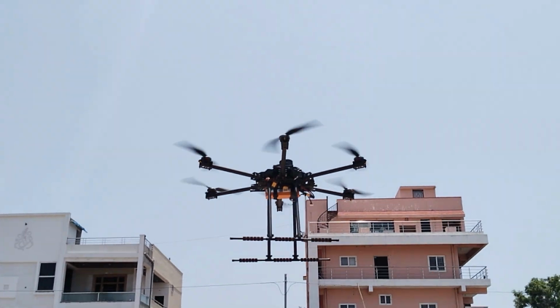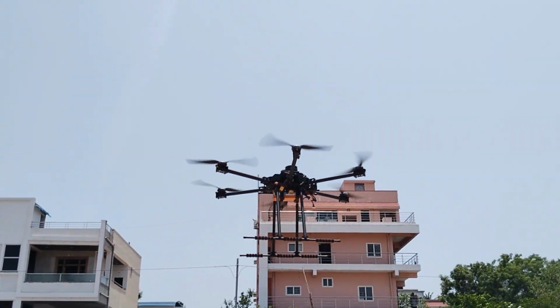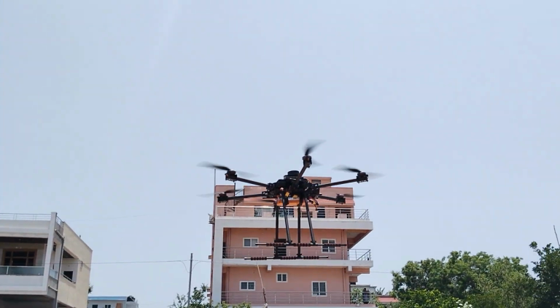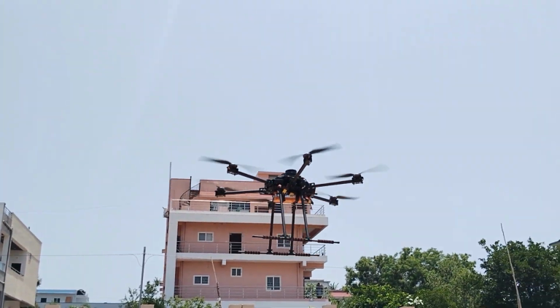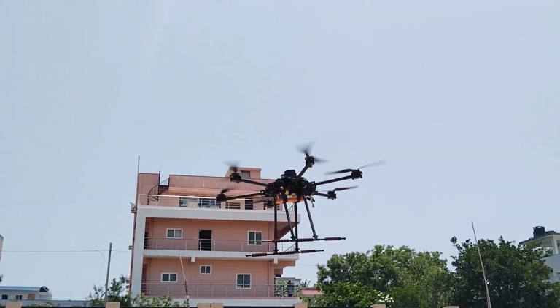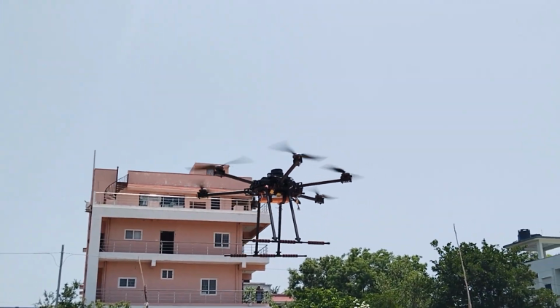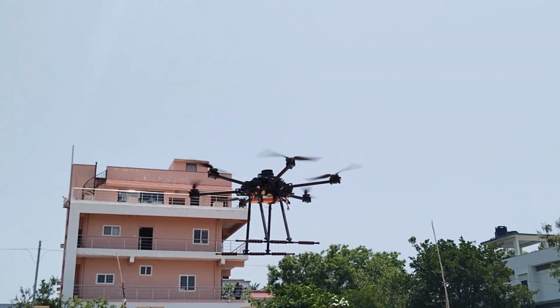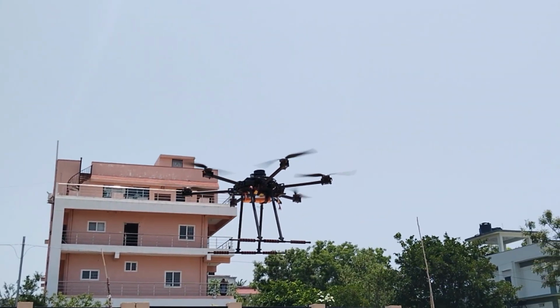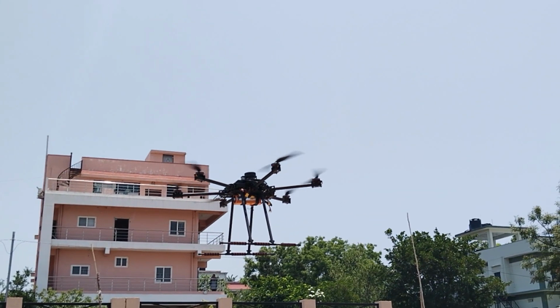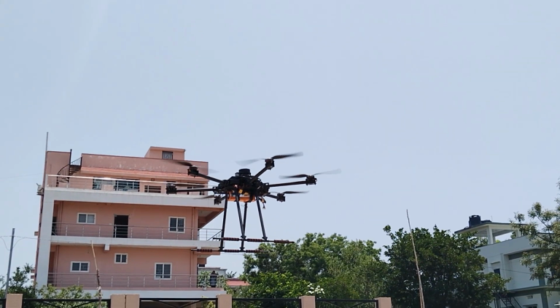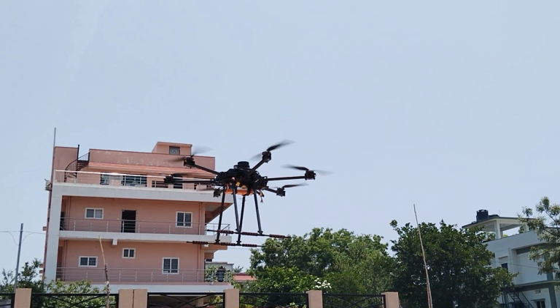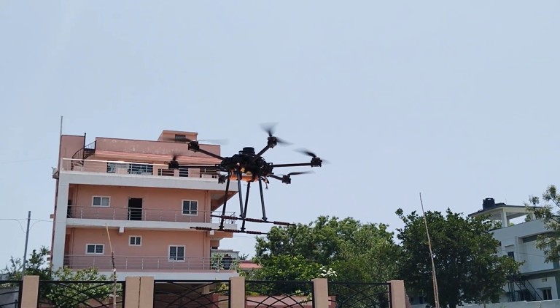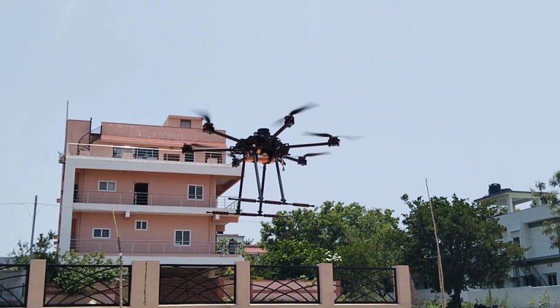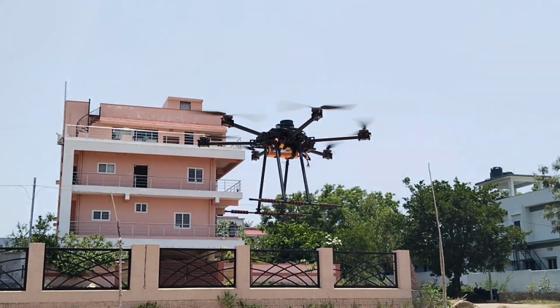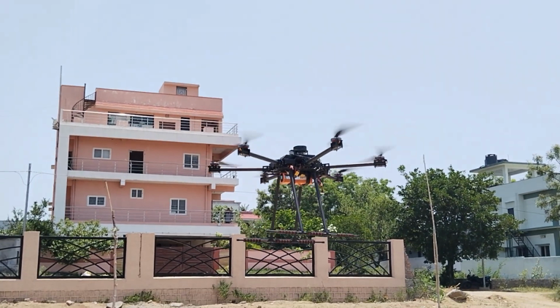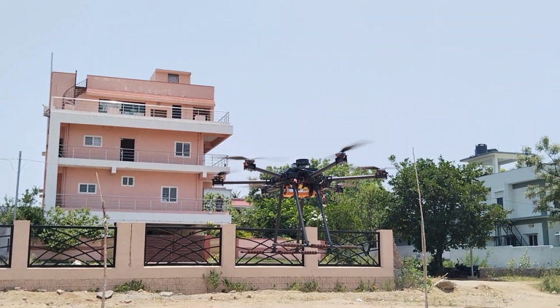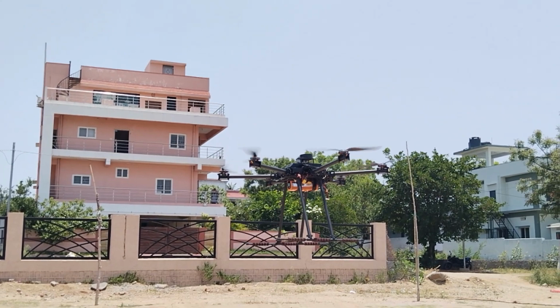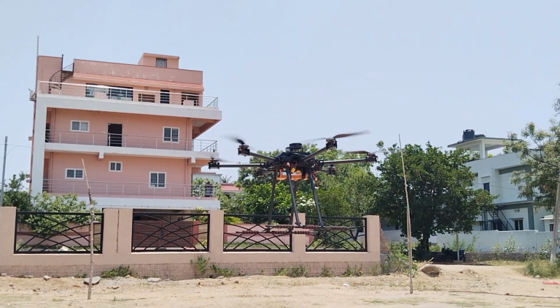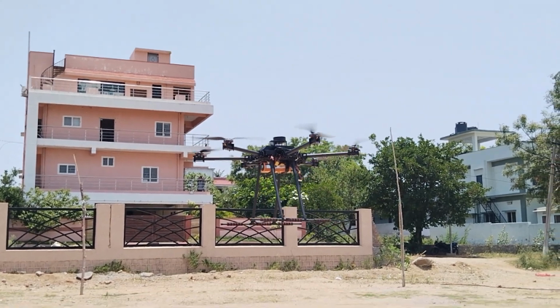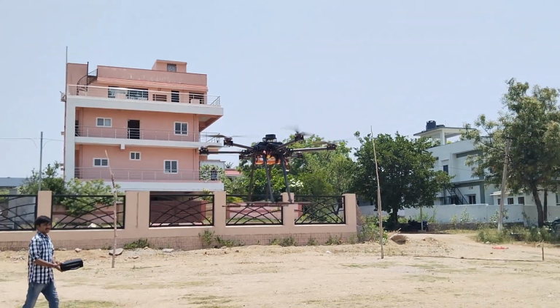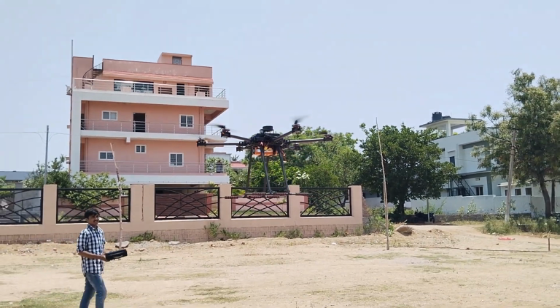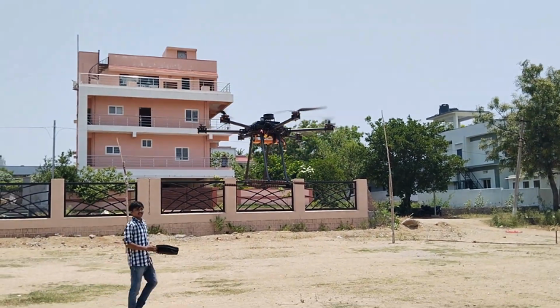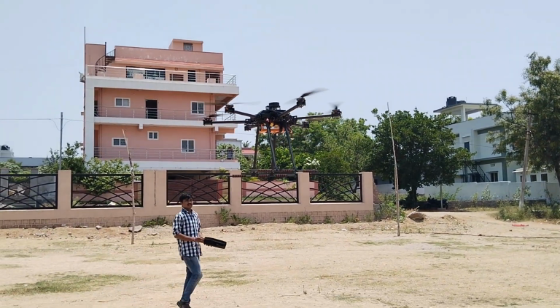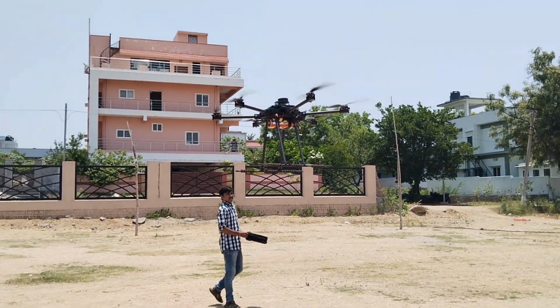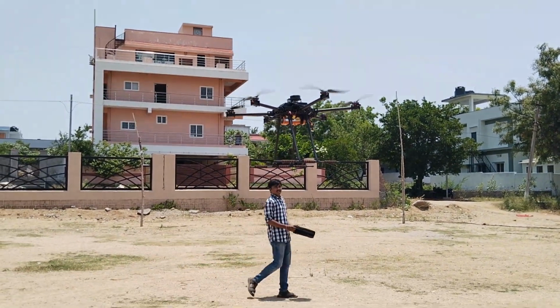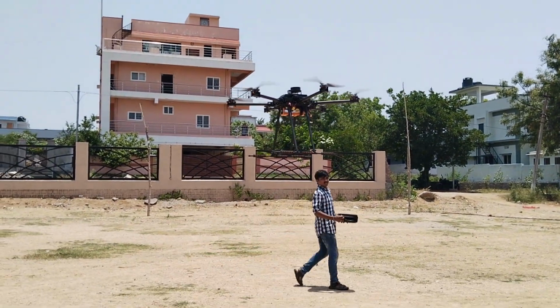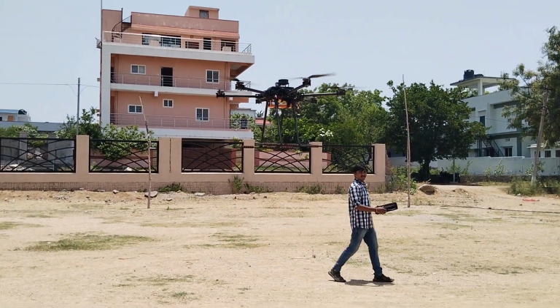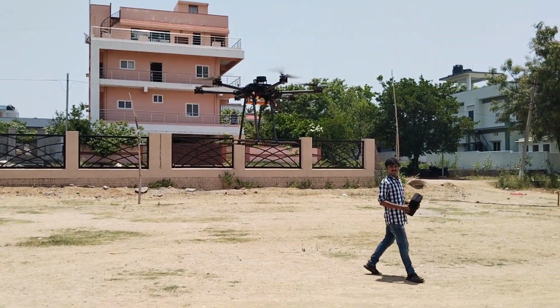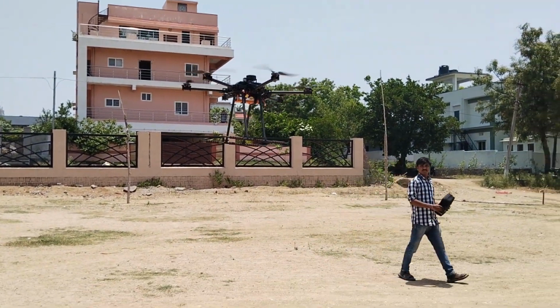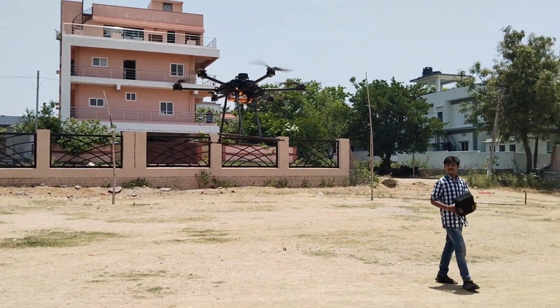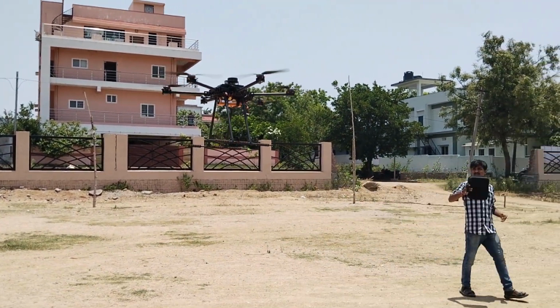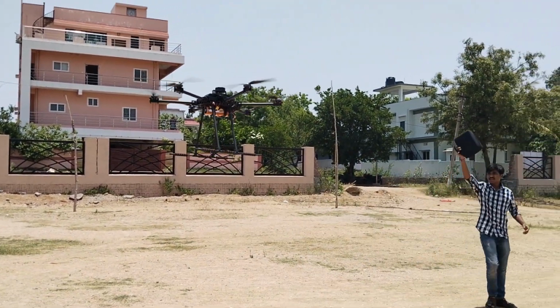With our expert guidance and hands-on practice sessions, our clients will soon be soaring confidently through the air, unlocking endless possibilities for aerial exploration.